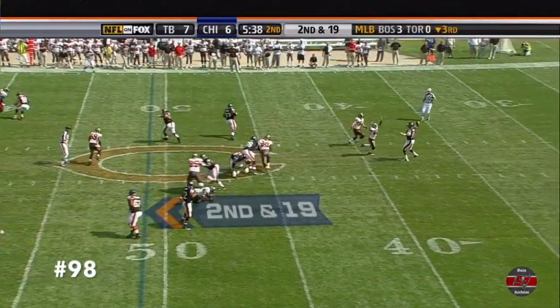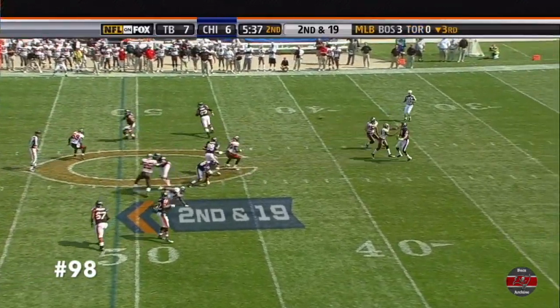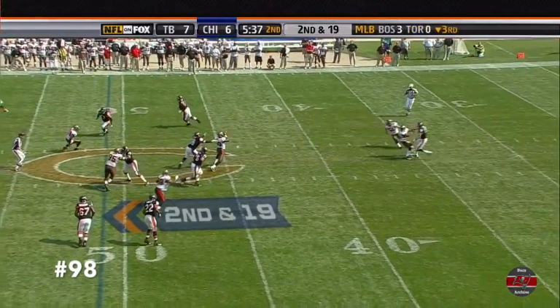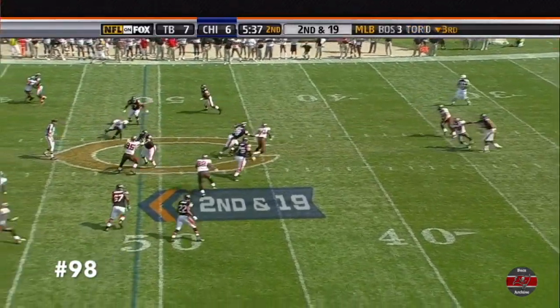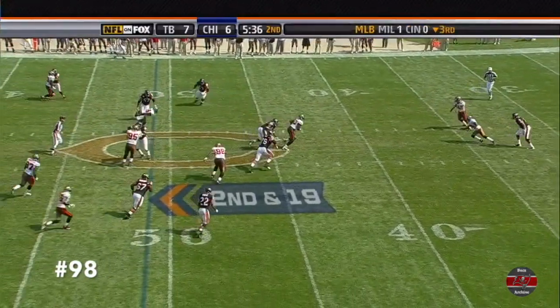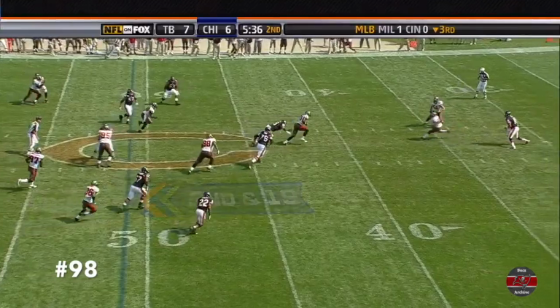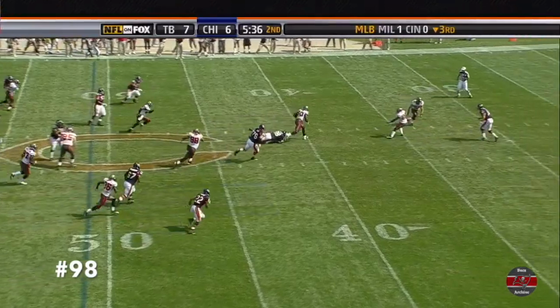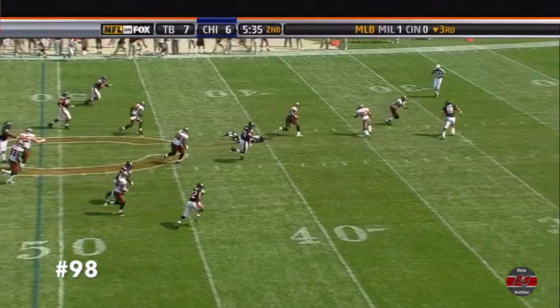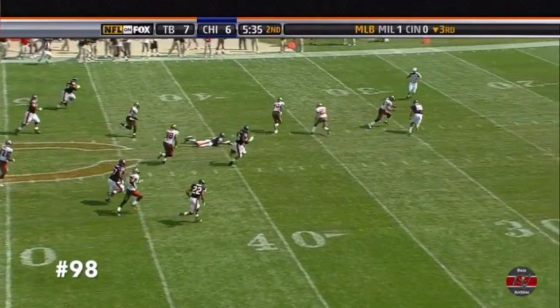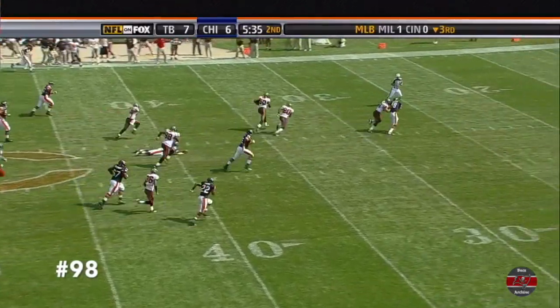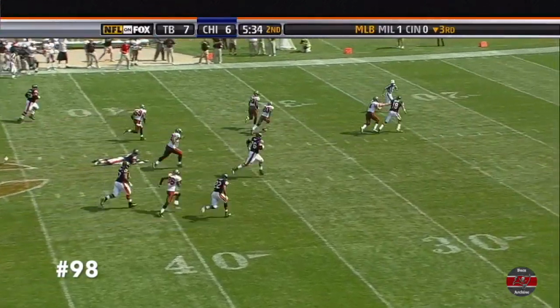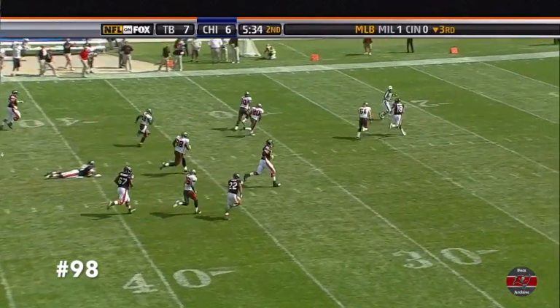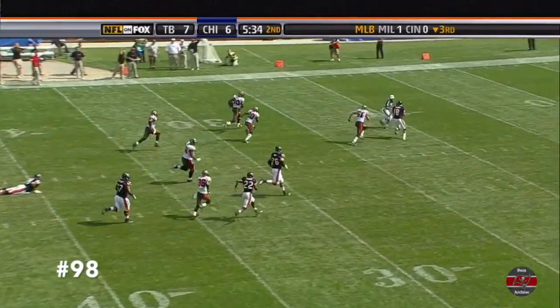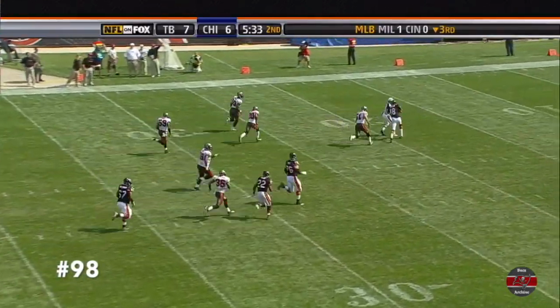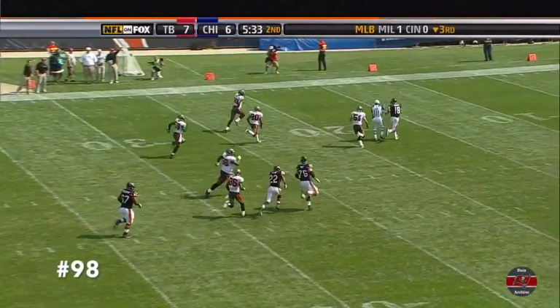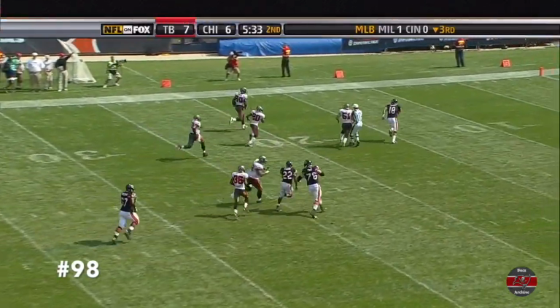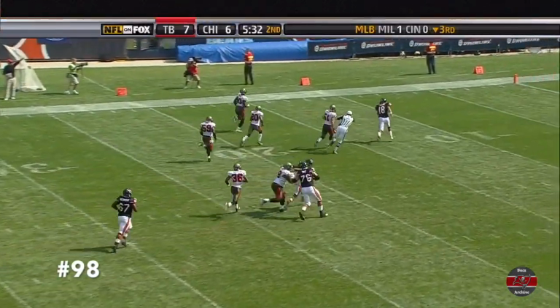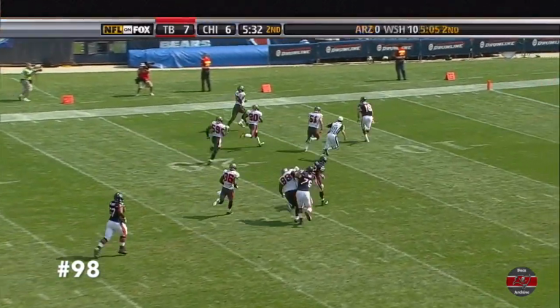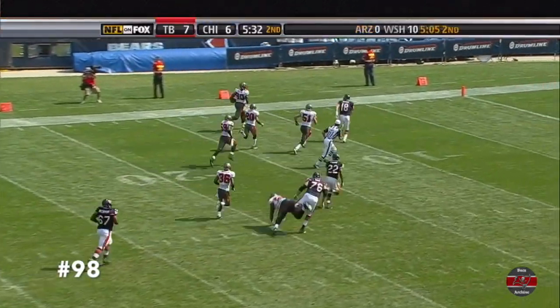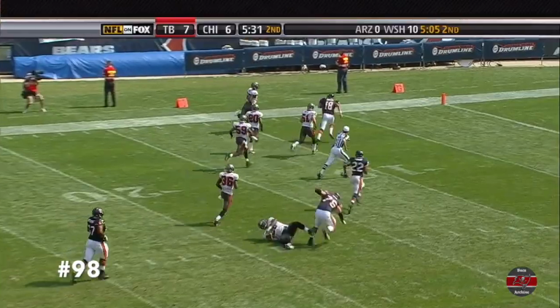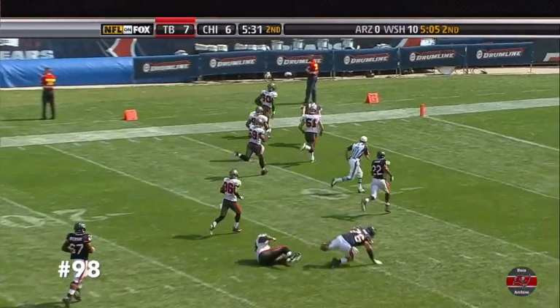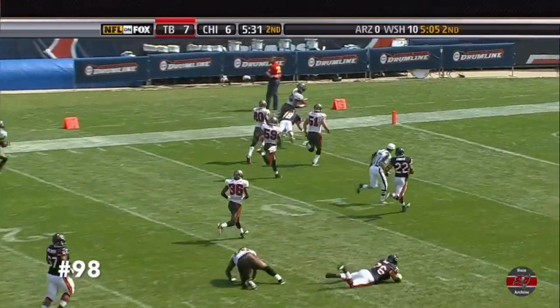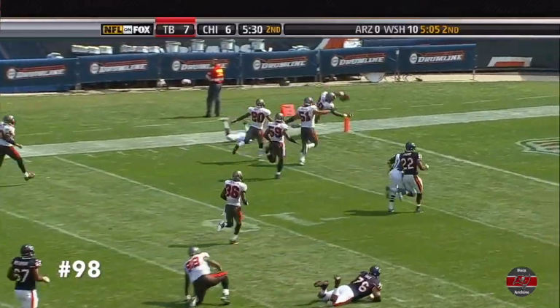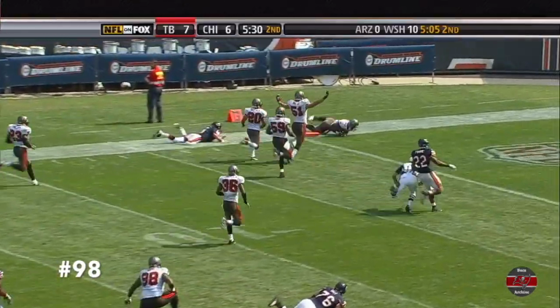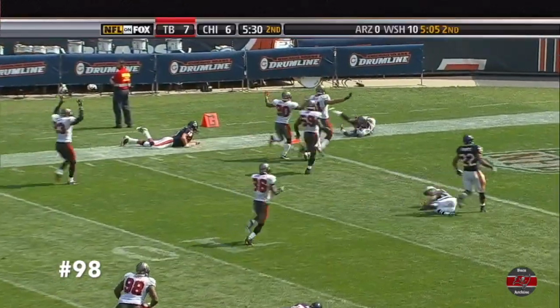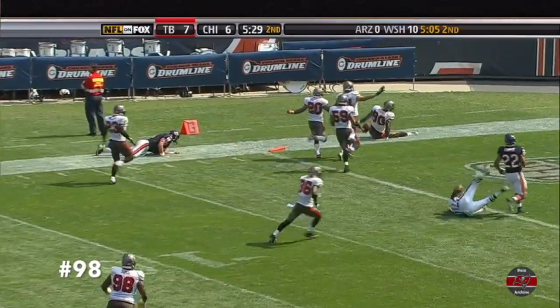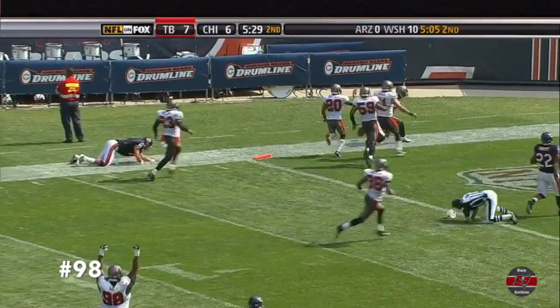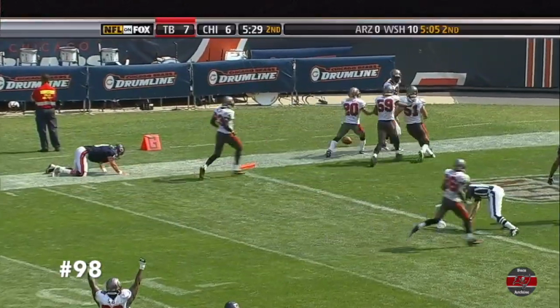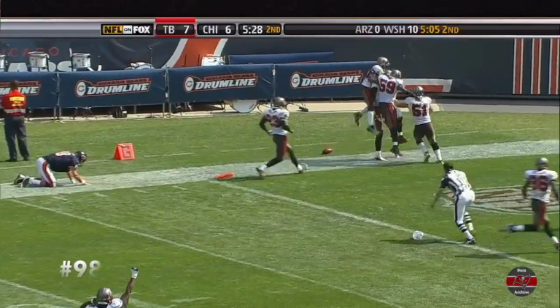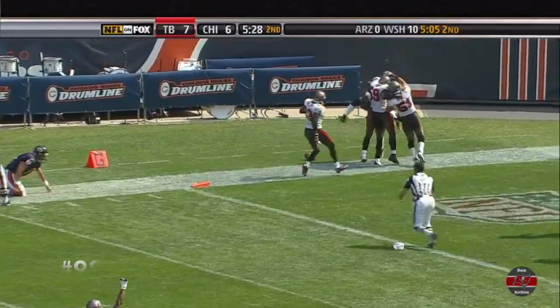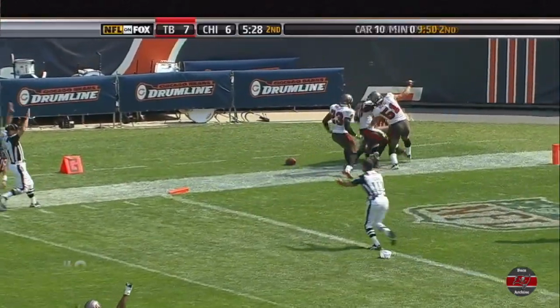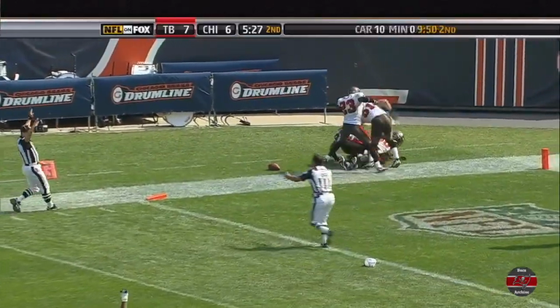Trying to set up the screen. He threw it right to the defensive lineman. Gaines Adams looking for a couple of blocks. Orton trying to stop him. Touchdown, Gaines Adams.